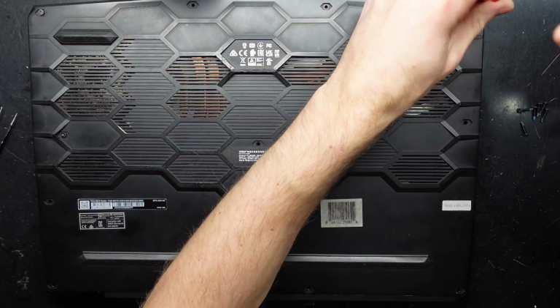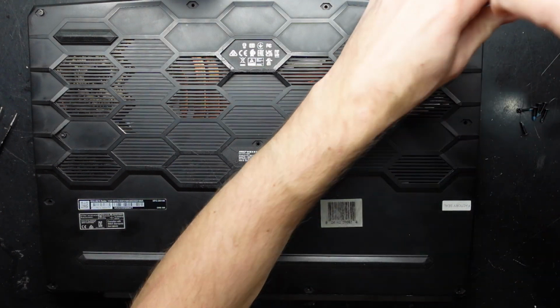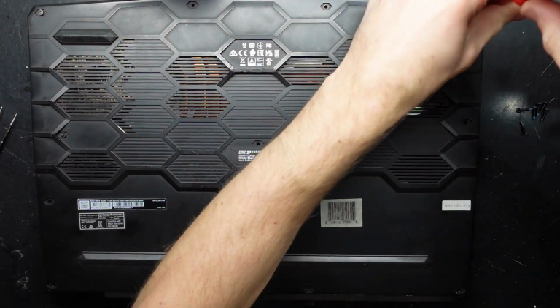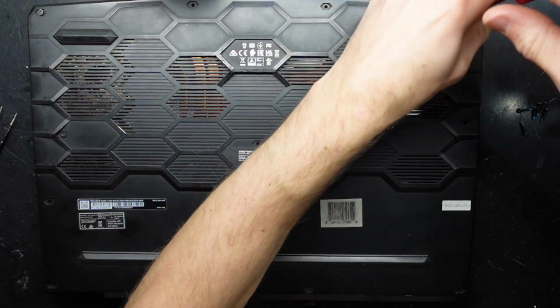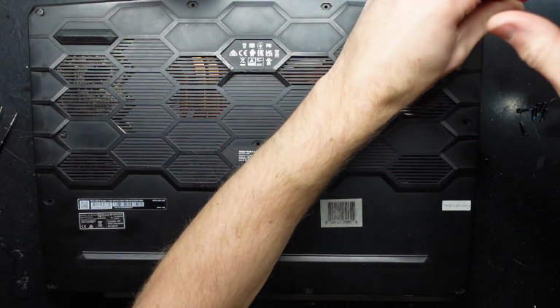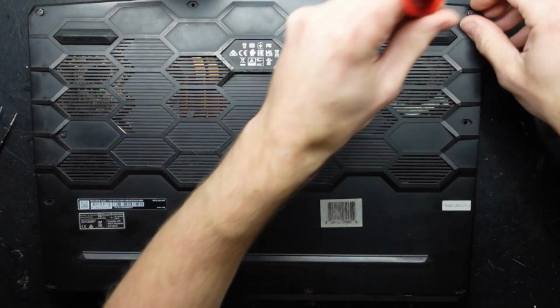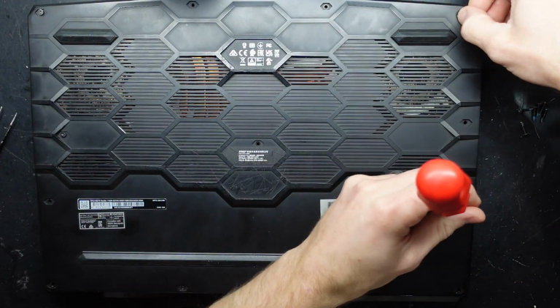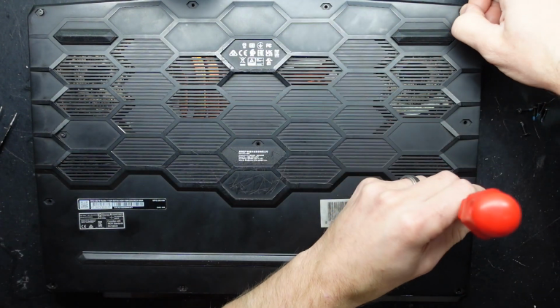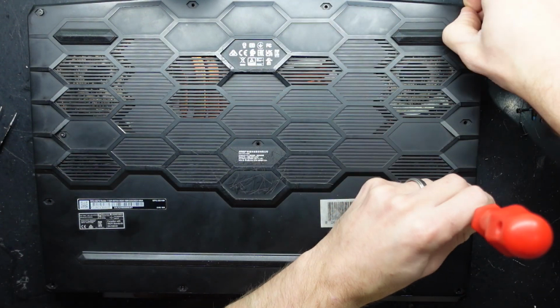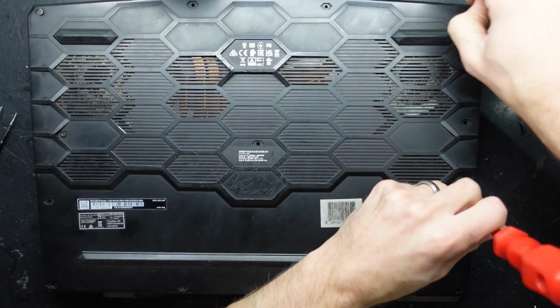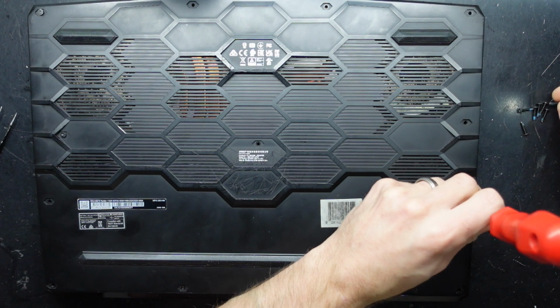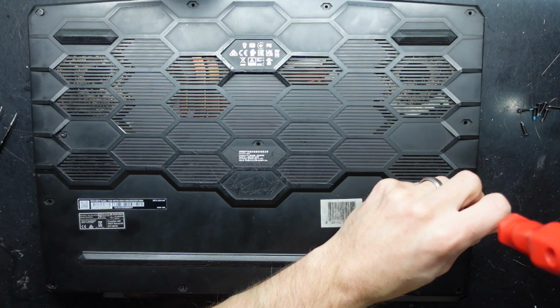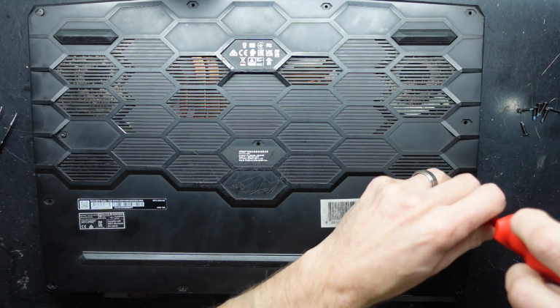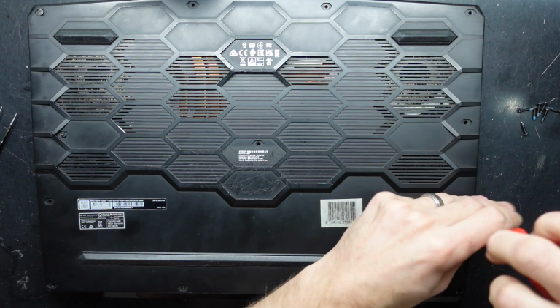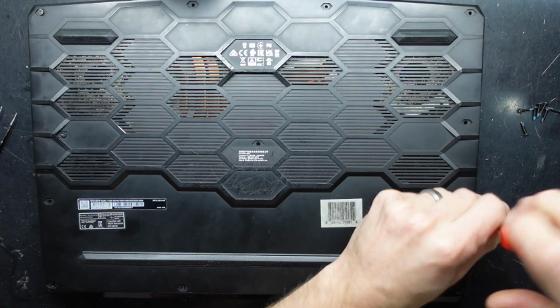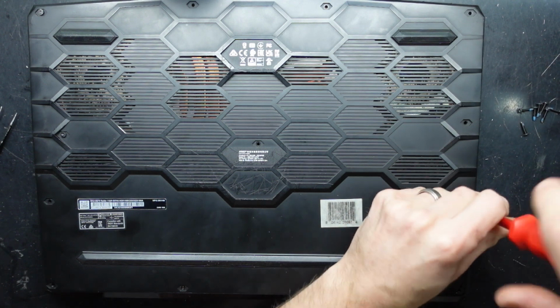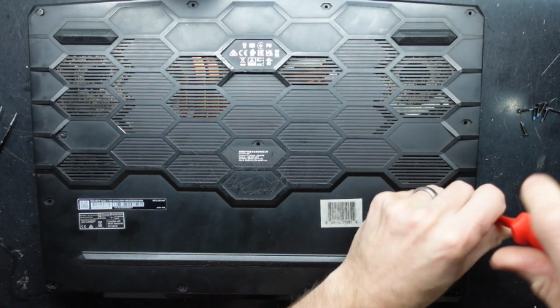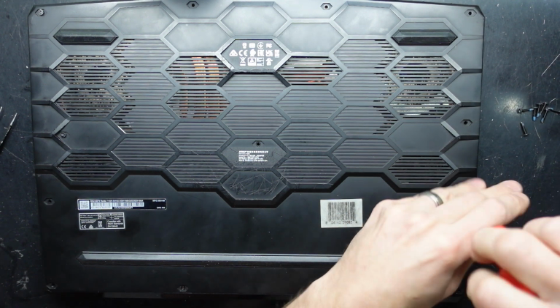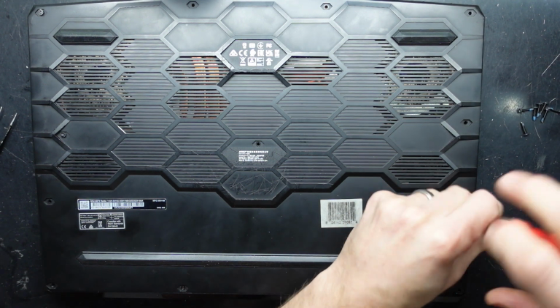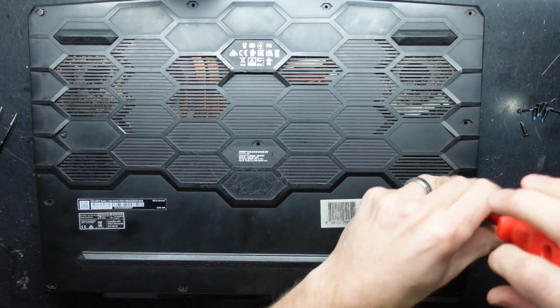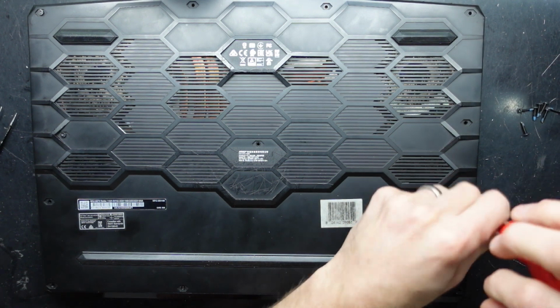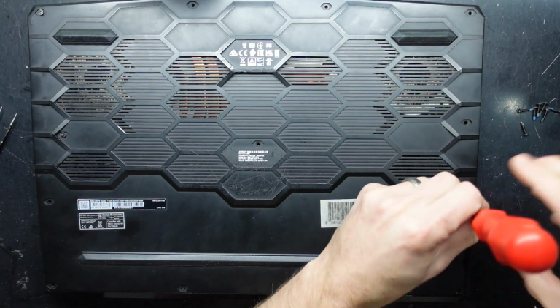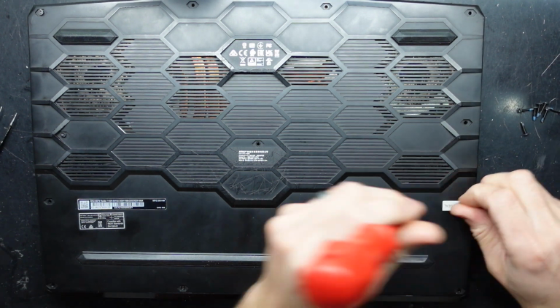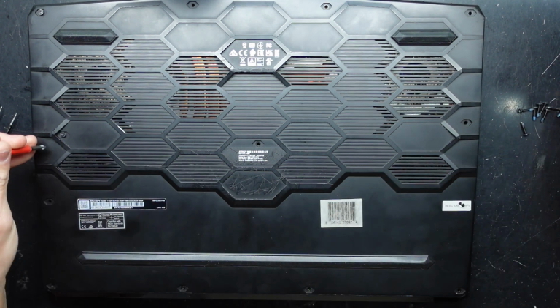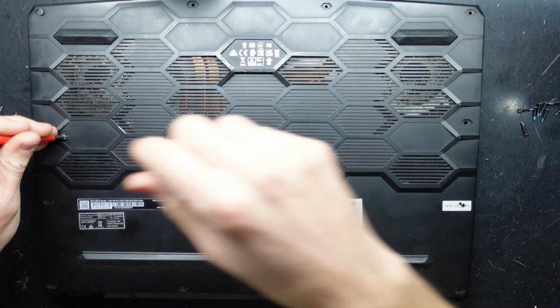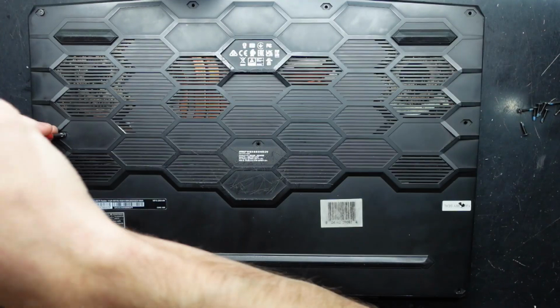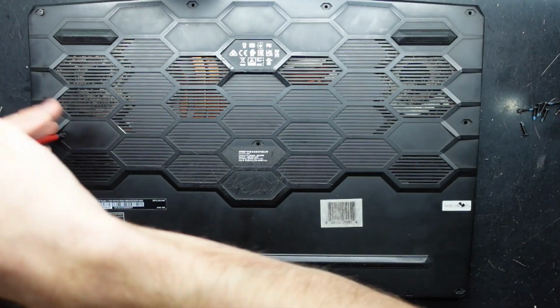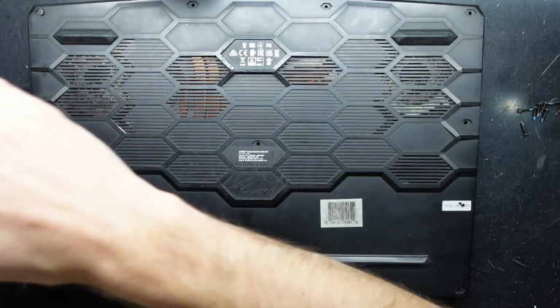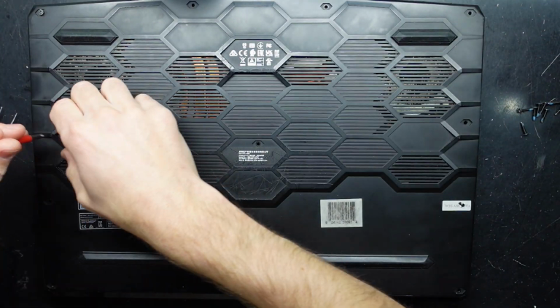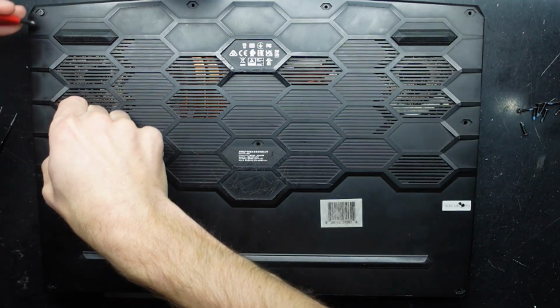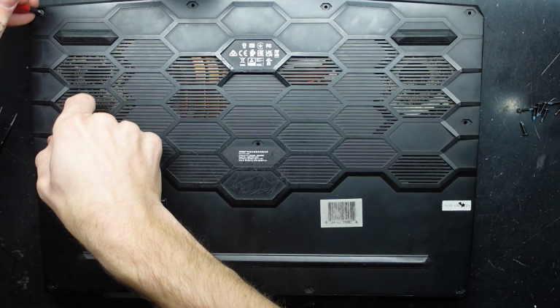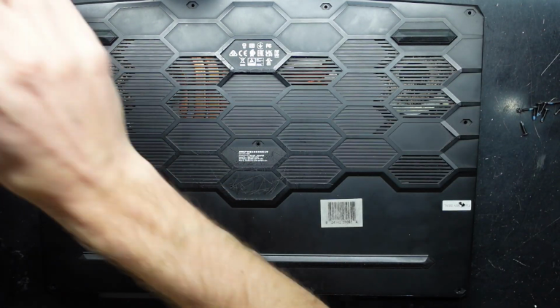We believe the factory seal sticker over here looks to be okay, yet we're missing three screws. I don't know if someone's attempted to open it up and got nowhere — what may have happened.